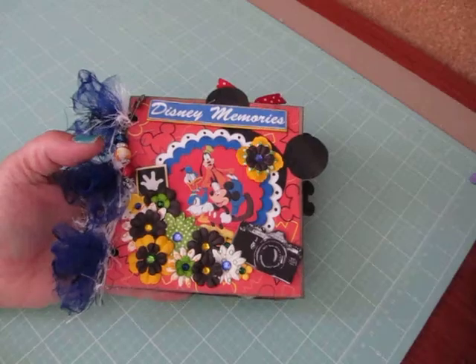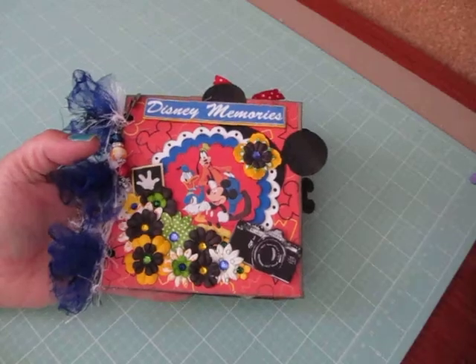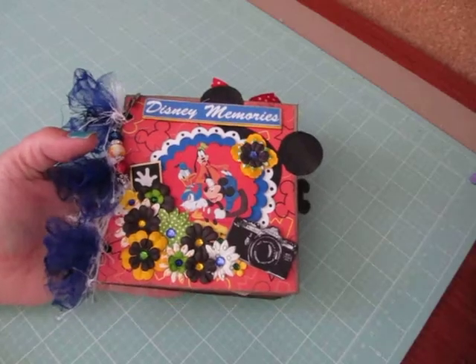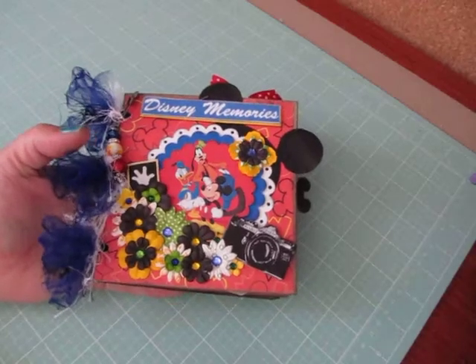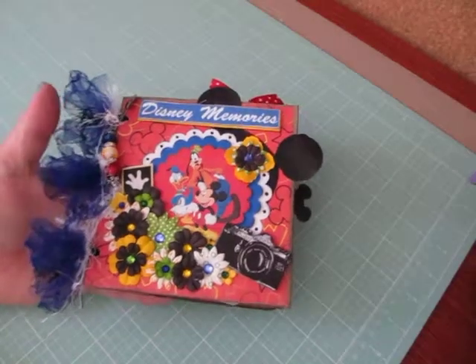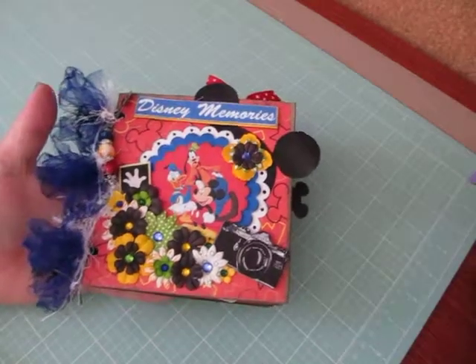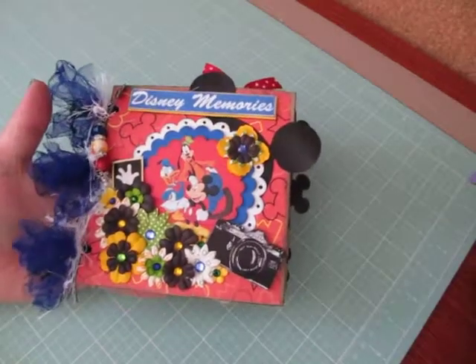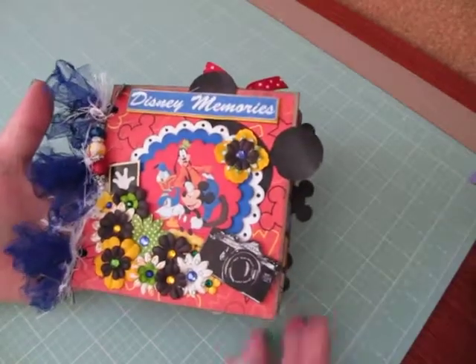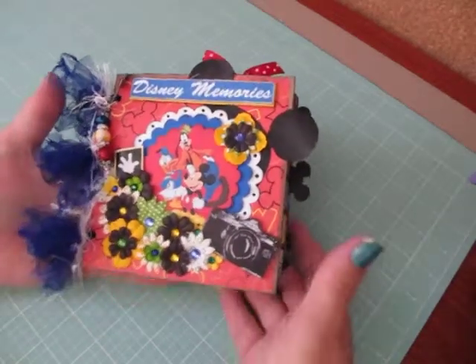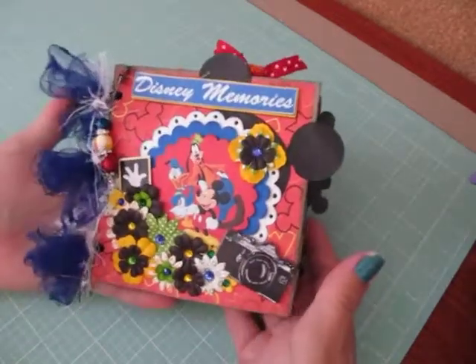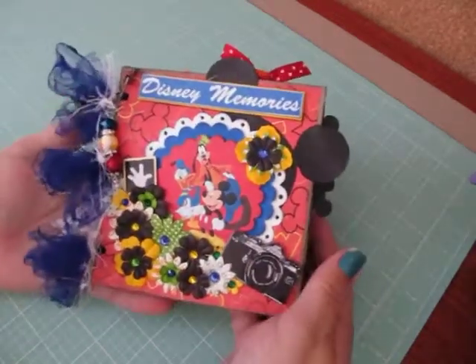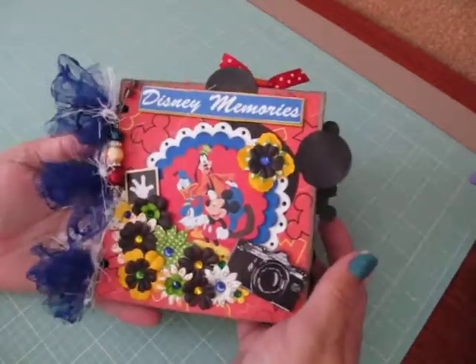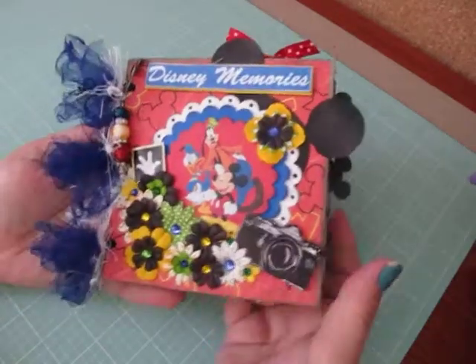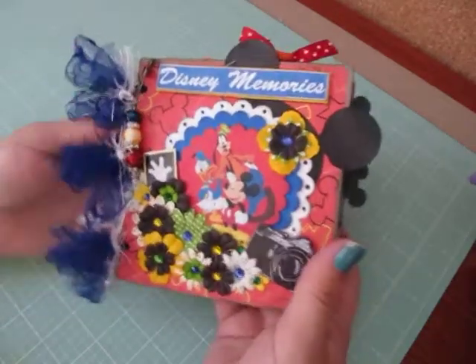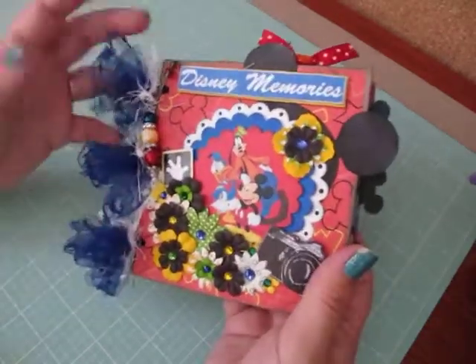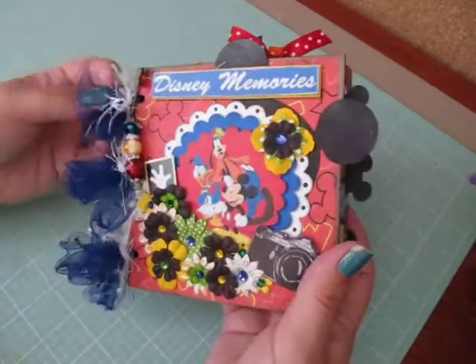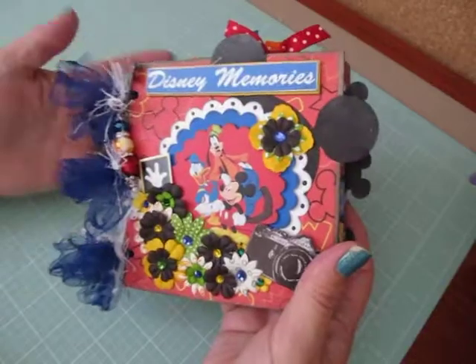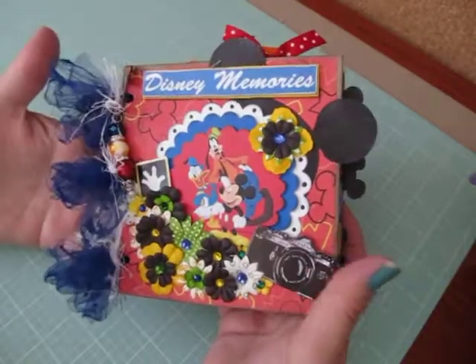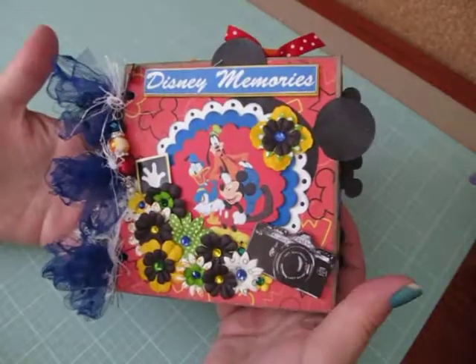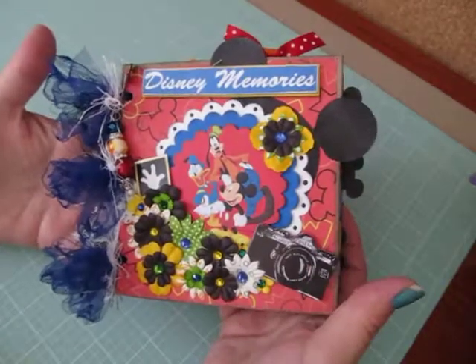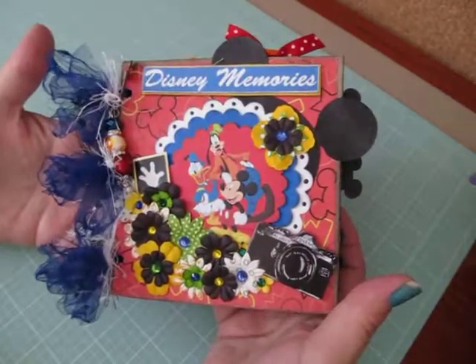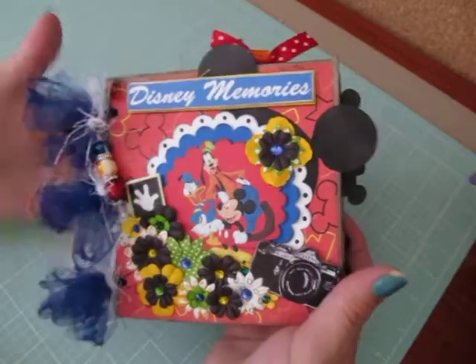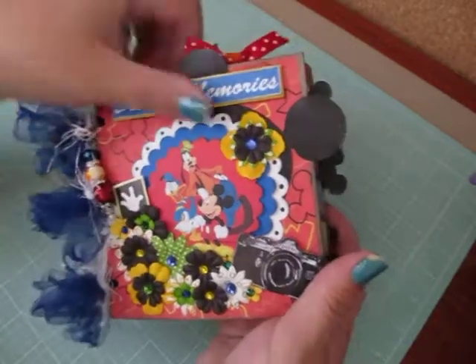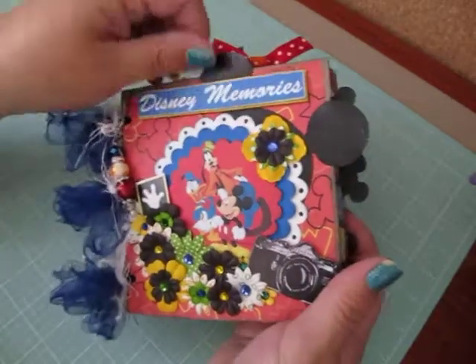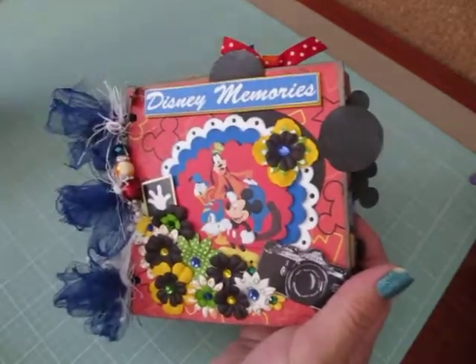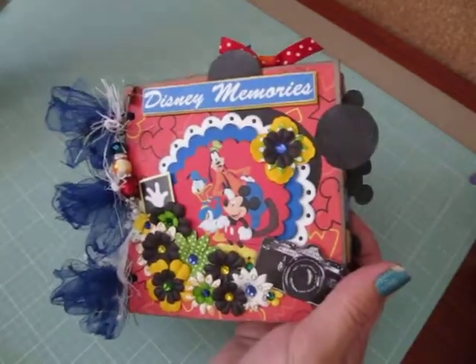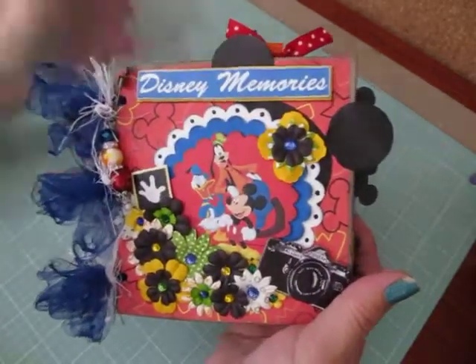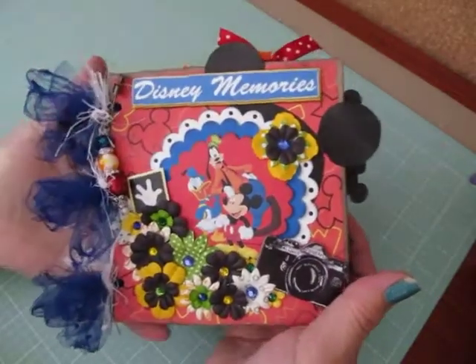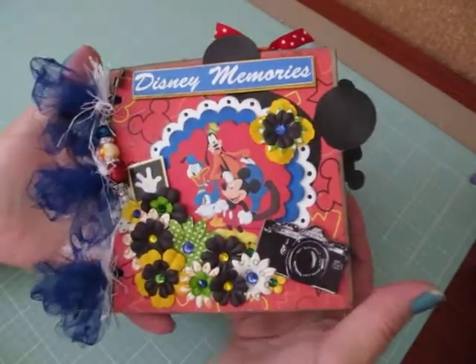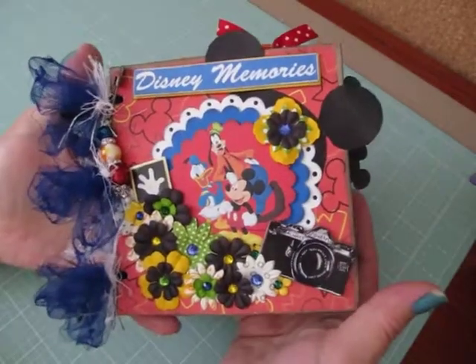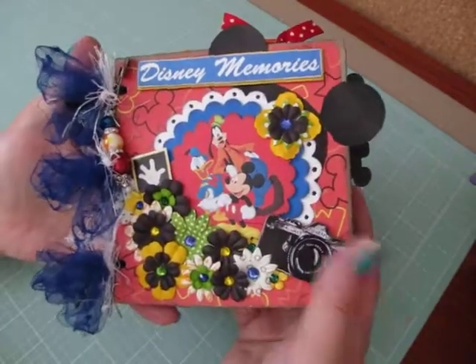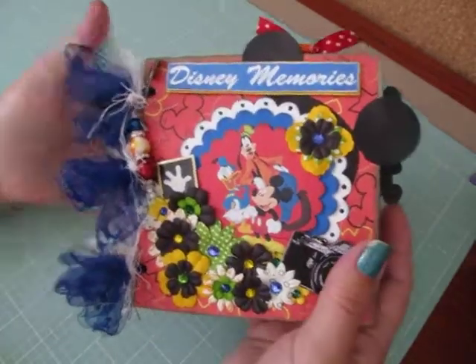Hi everybody, Cynthia here. I have a quick project share today. I completed my Disney paper bag mini album.